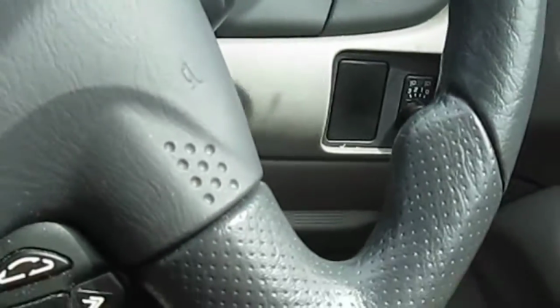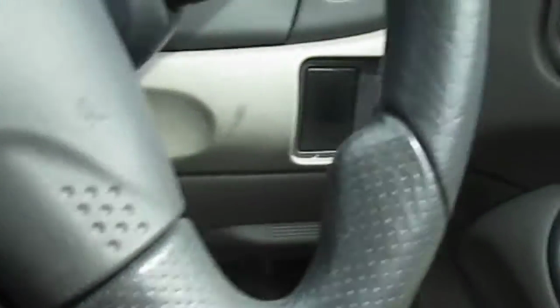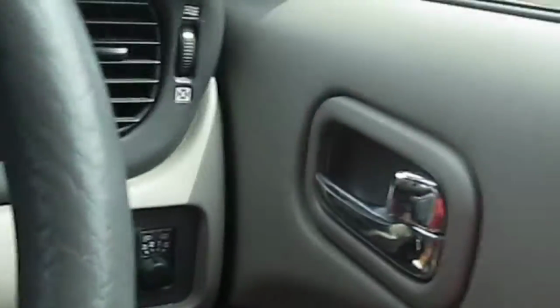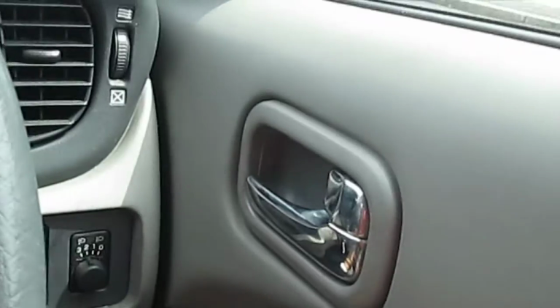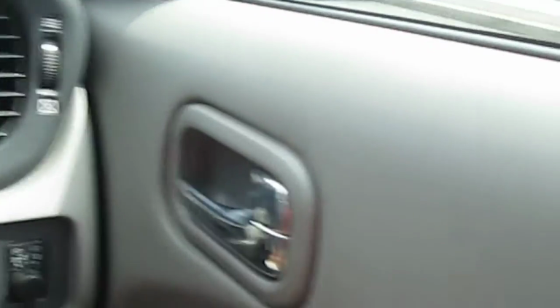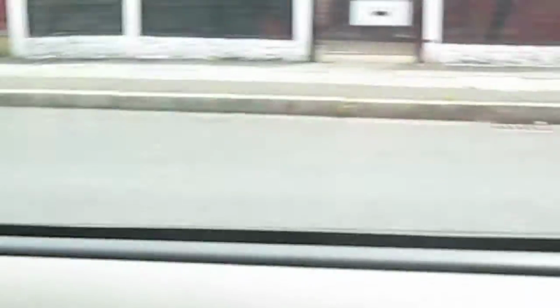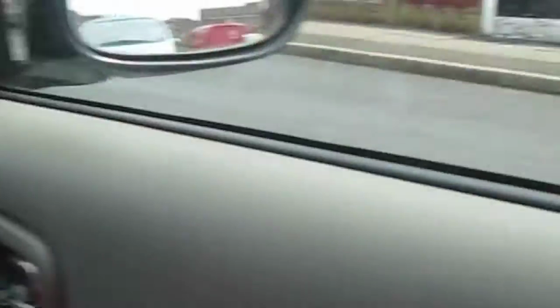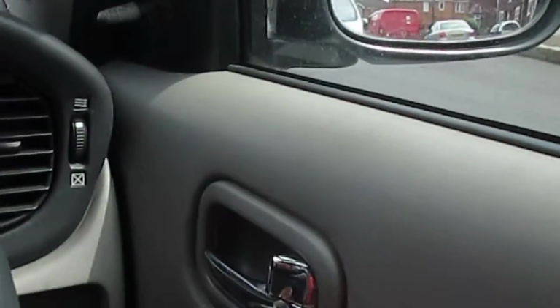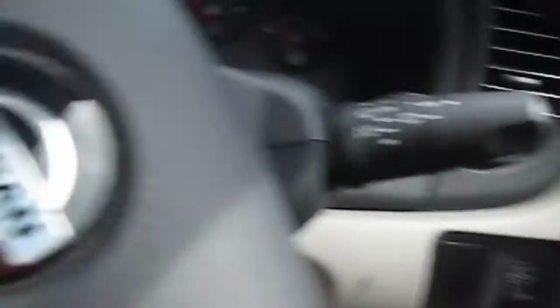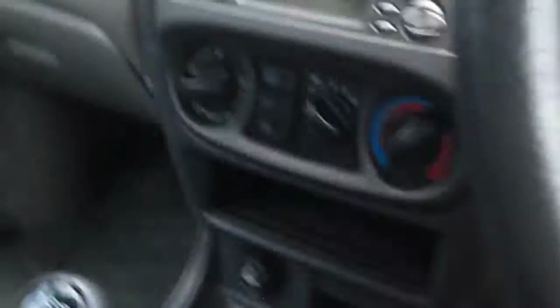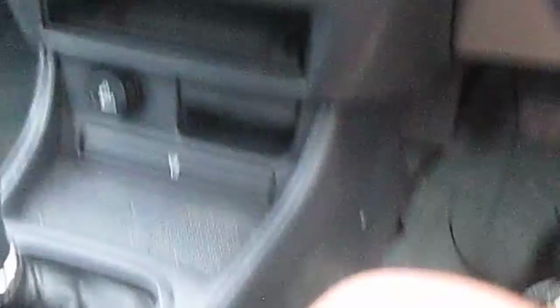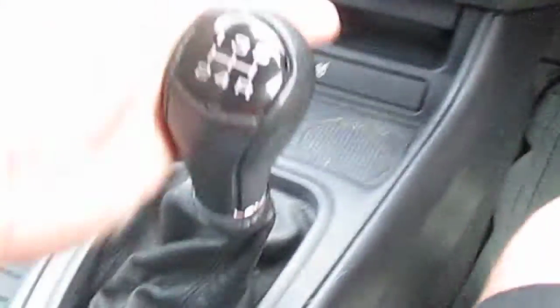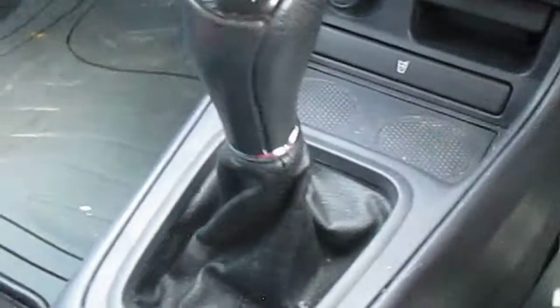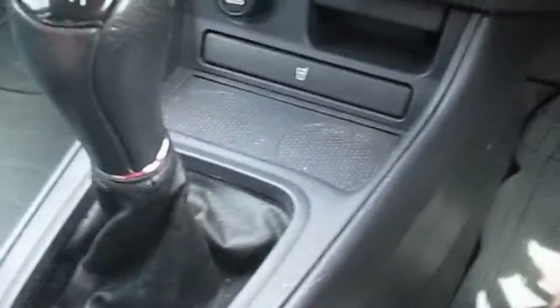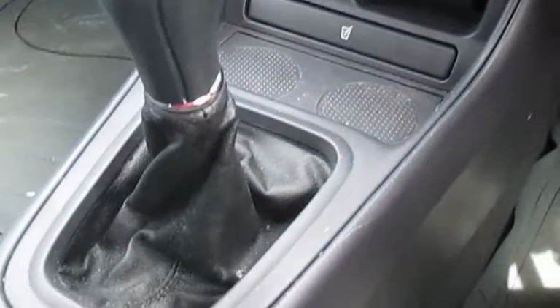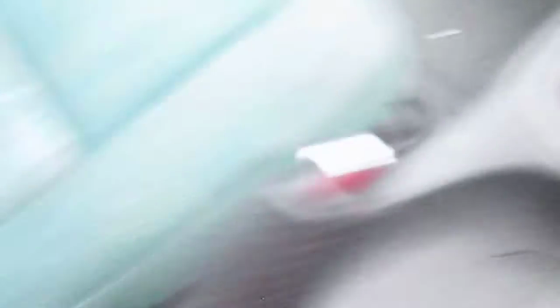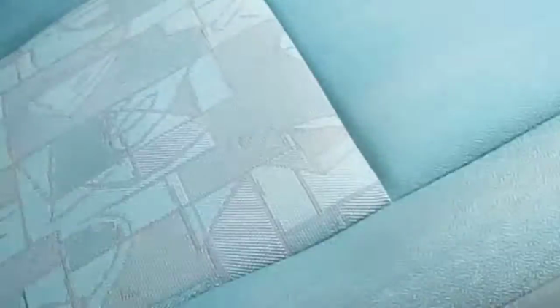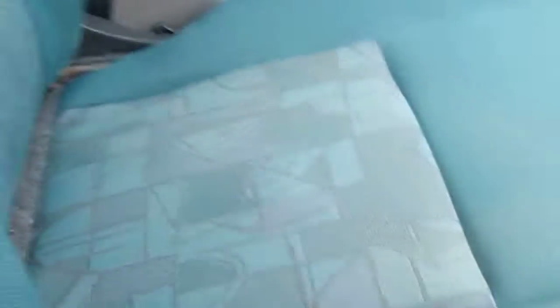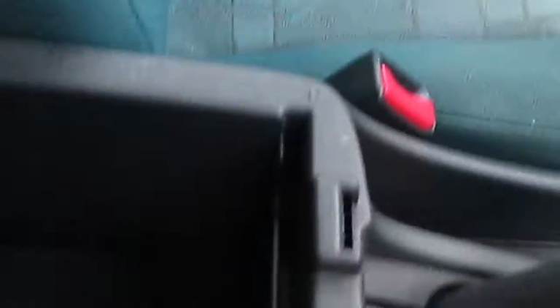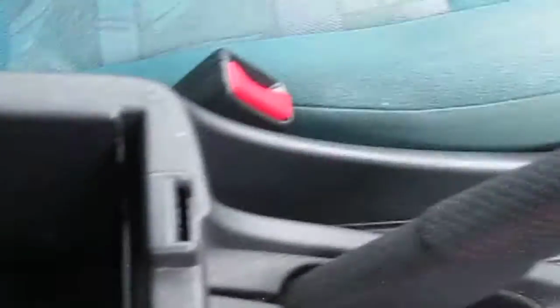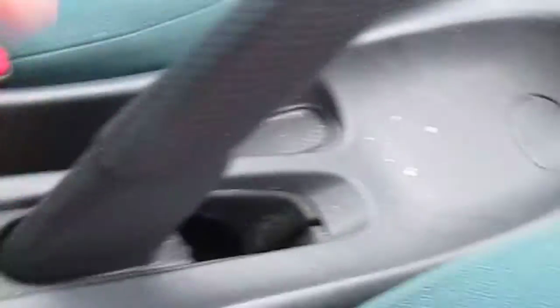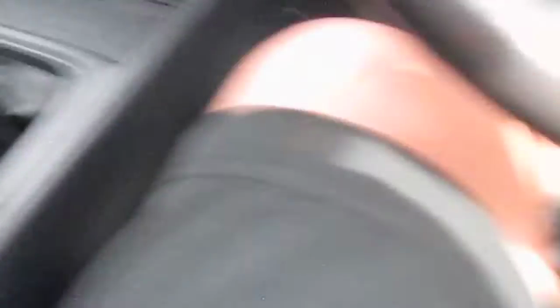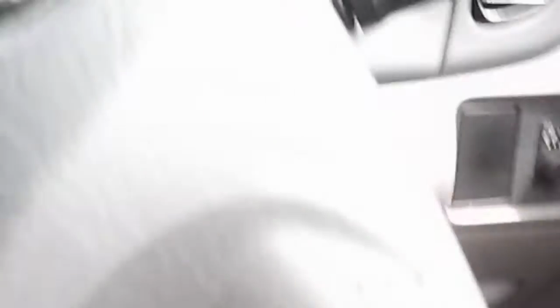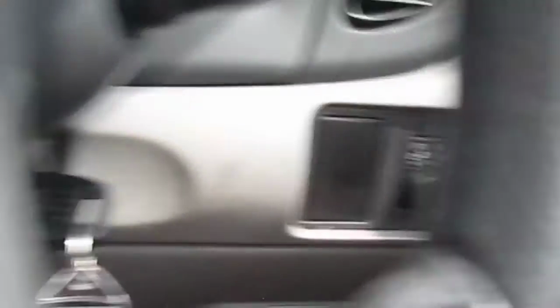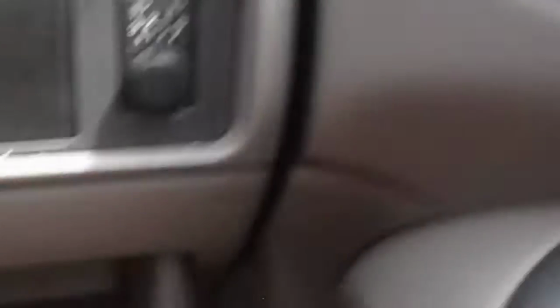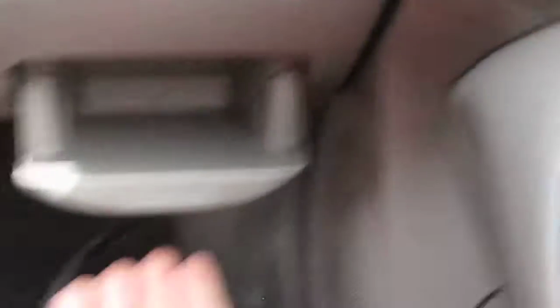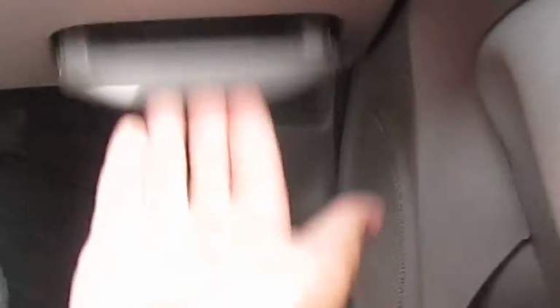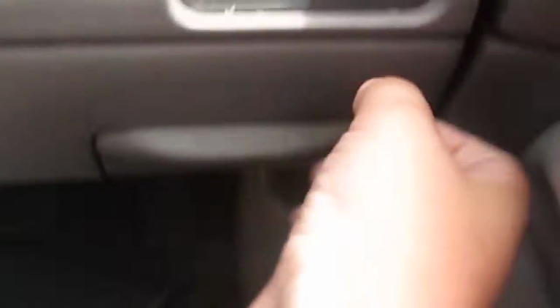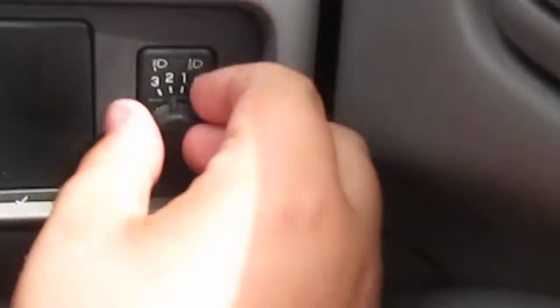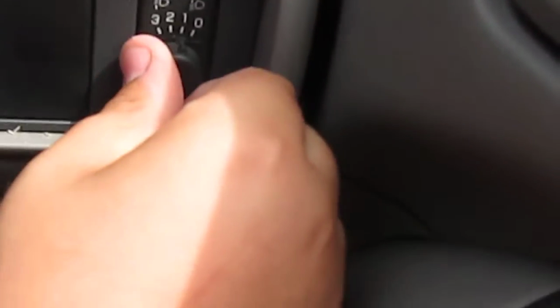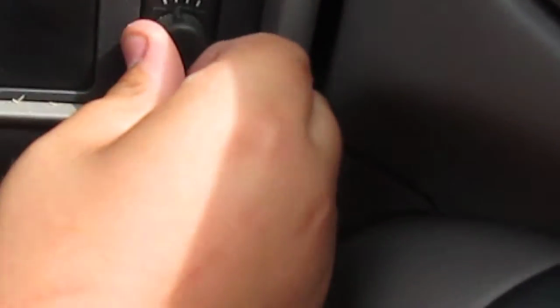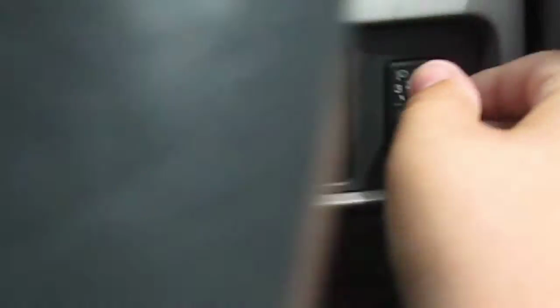There's your door lock and unlock. Got a little cubby hole there, and a little storage area. You've got your headlight dimmer there and wiper controls for your rear wiper.